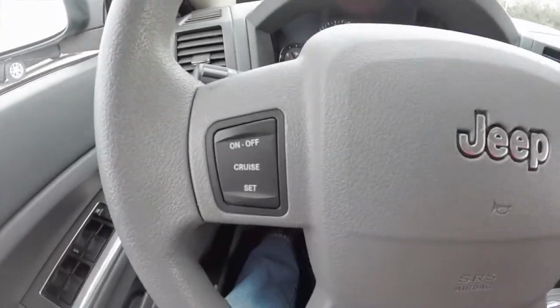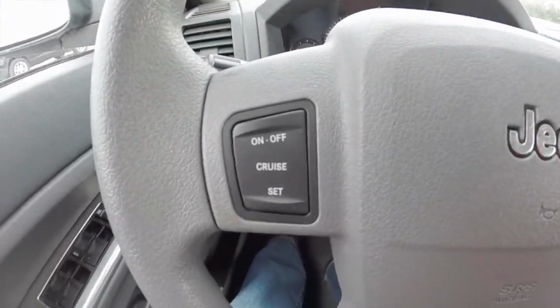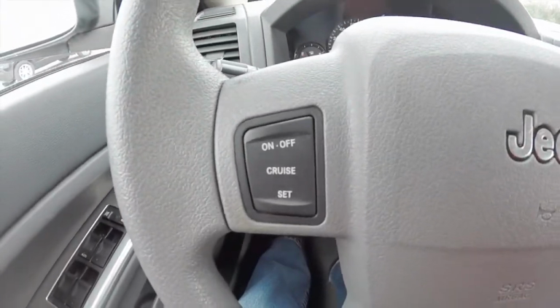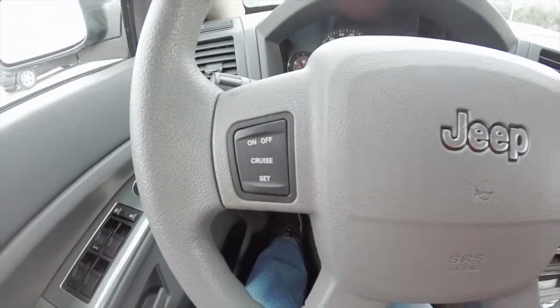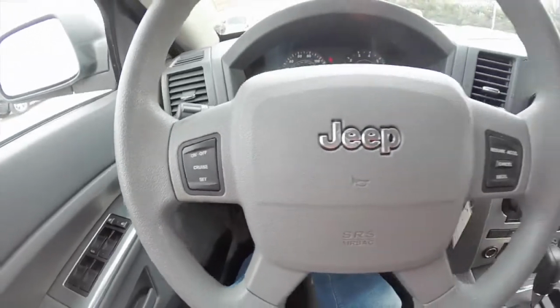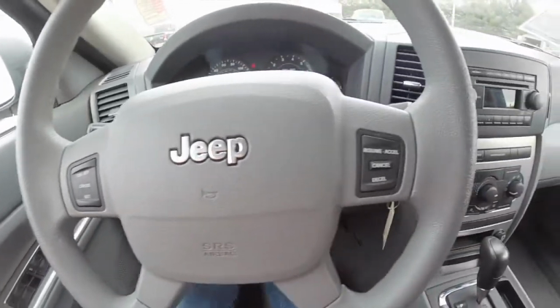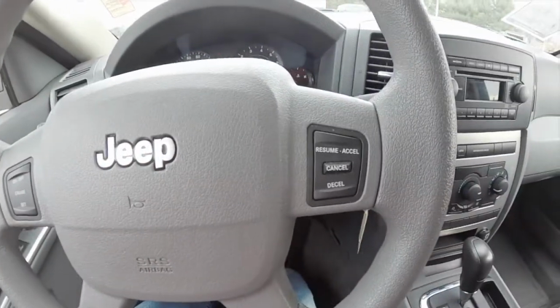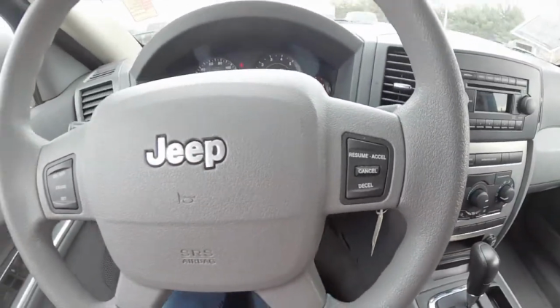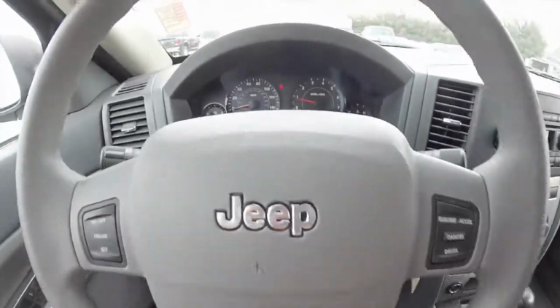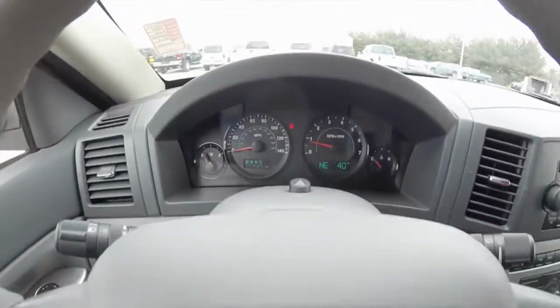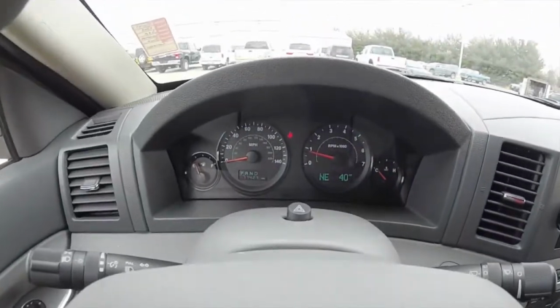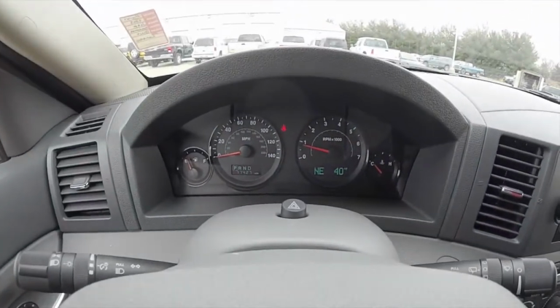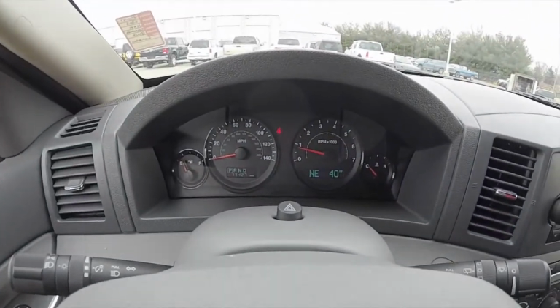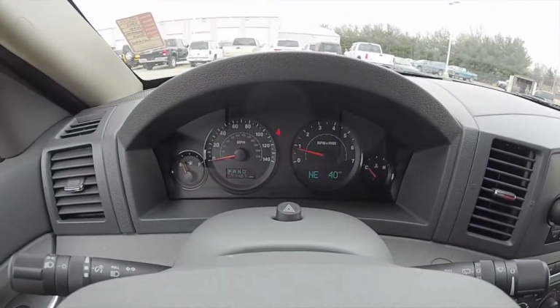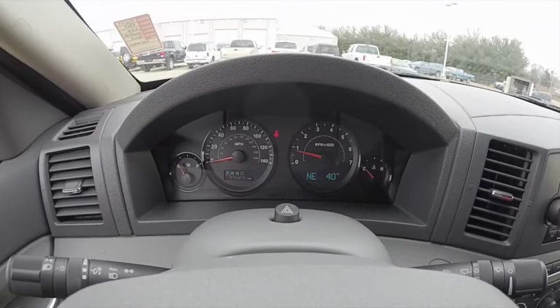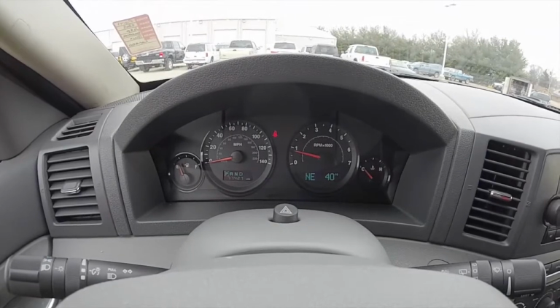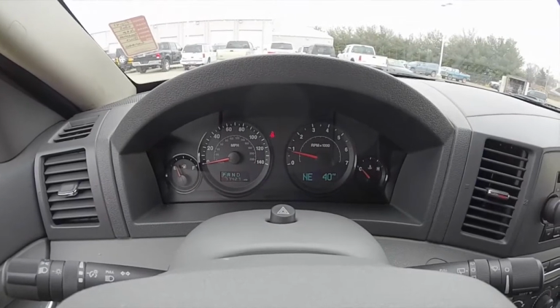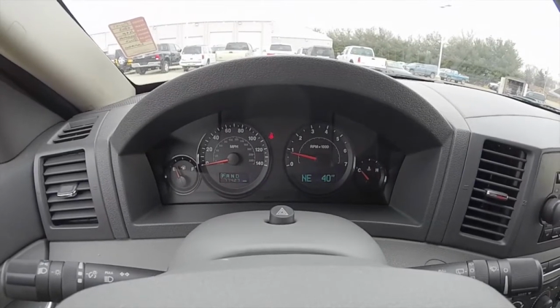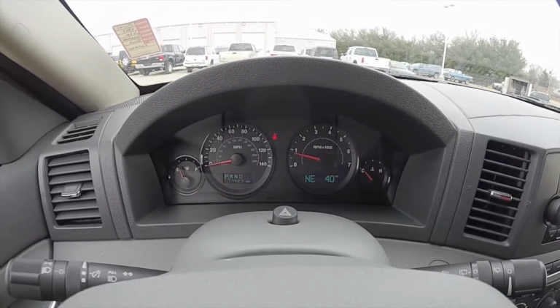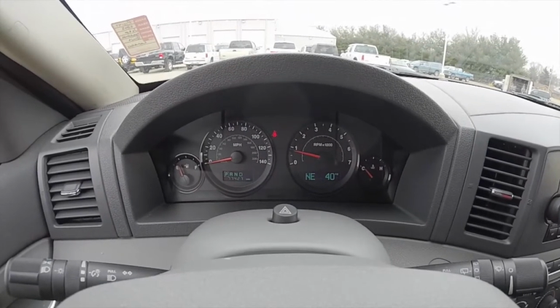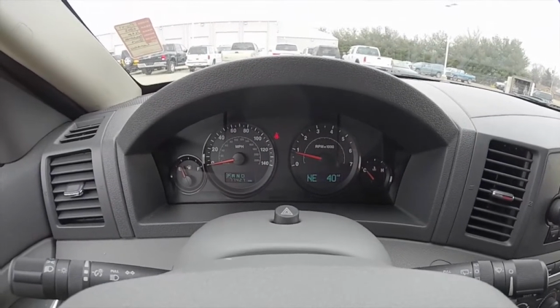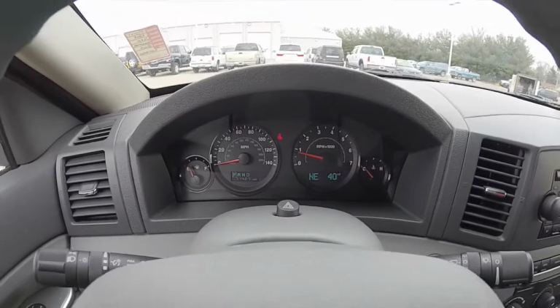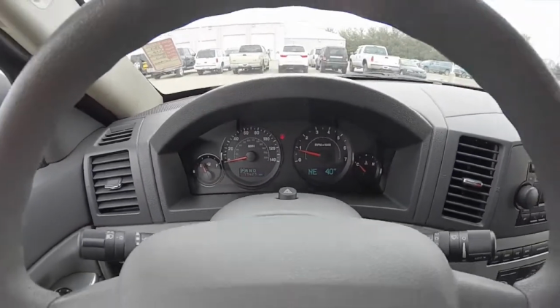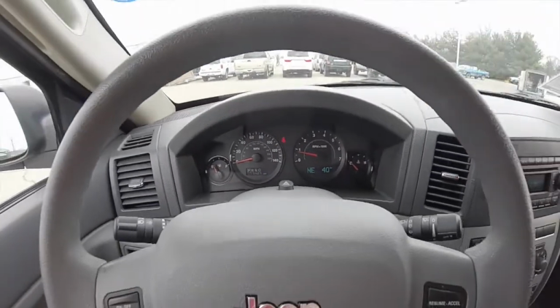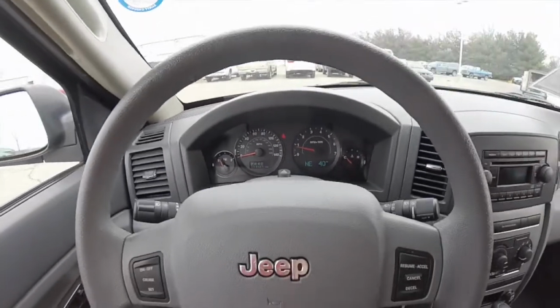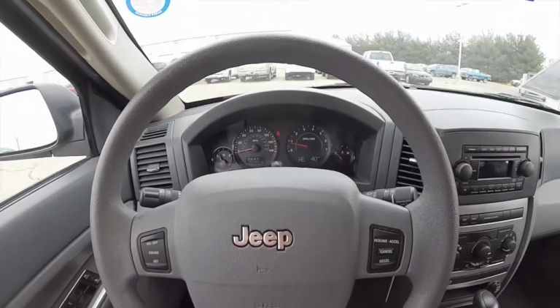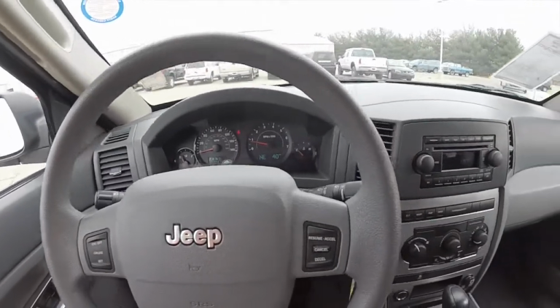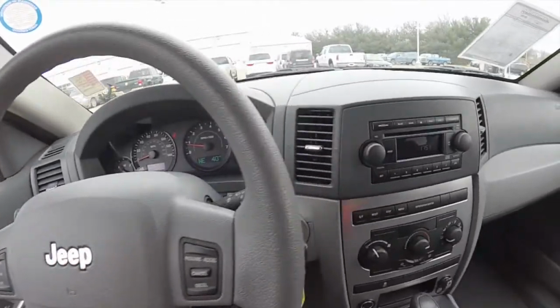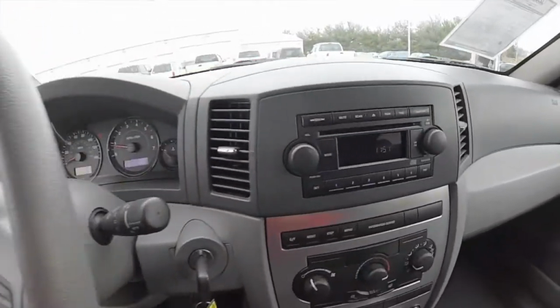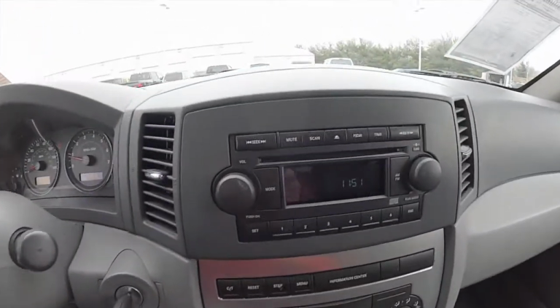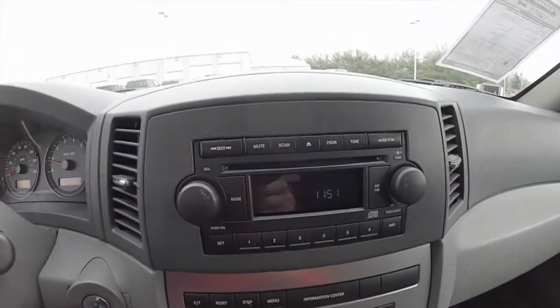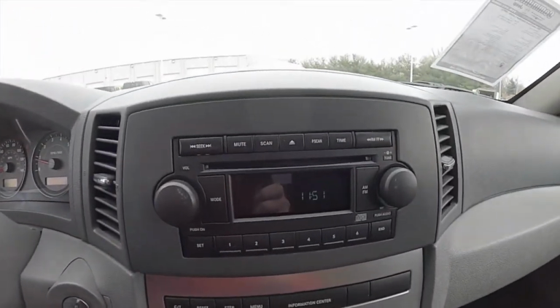Cruise control buttons on the steering wheel. The vehicle currently has 77,427 miles on it. This does have an electronic vehicle information center and an AM FM CD player.